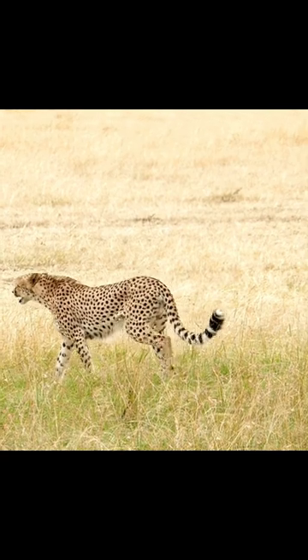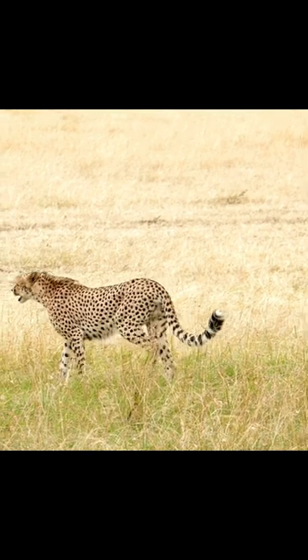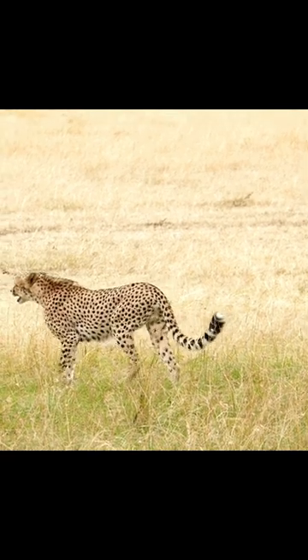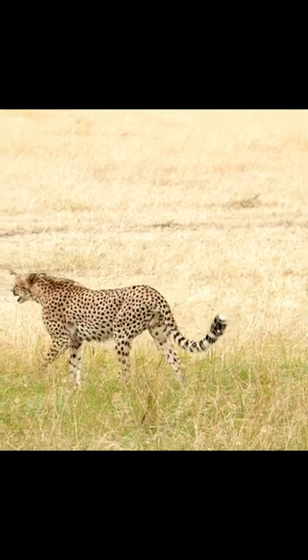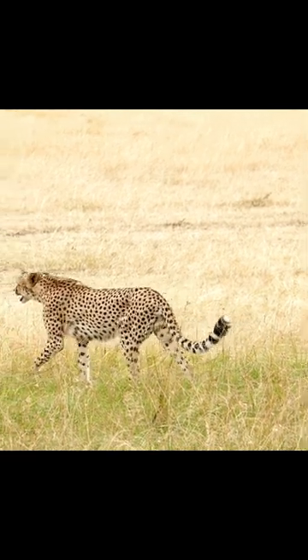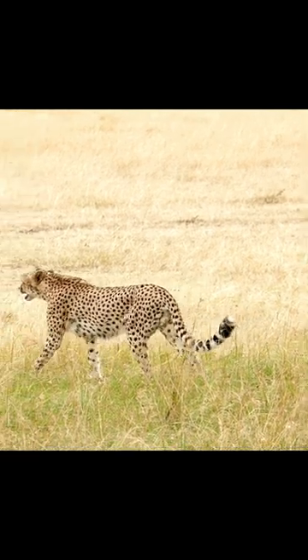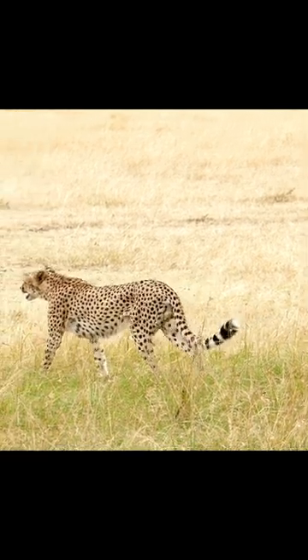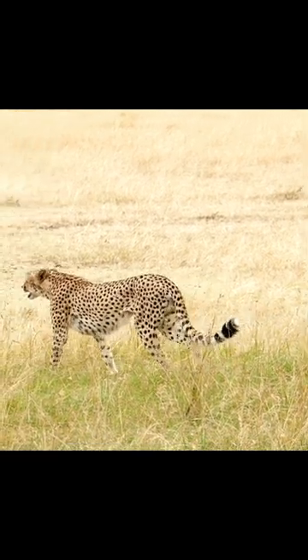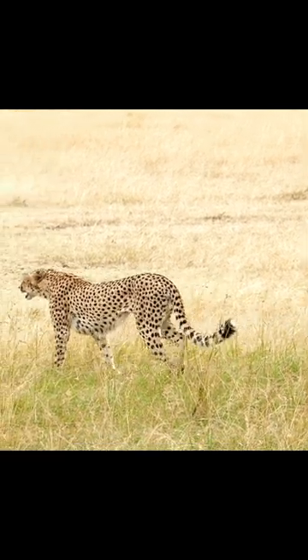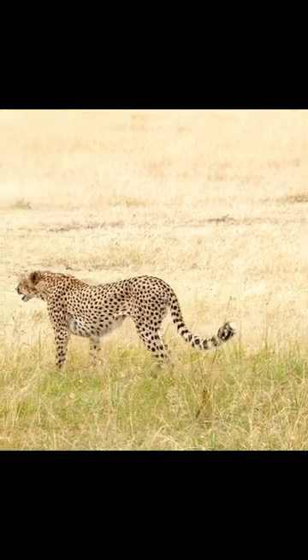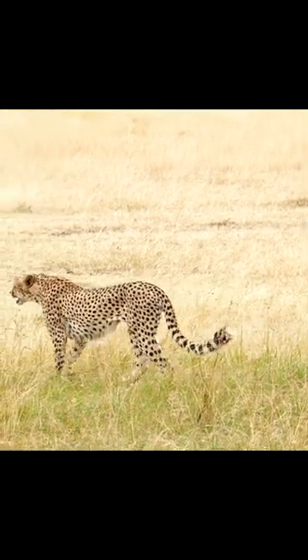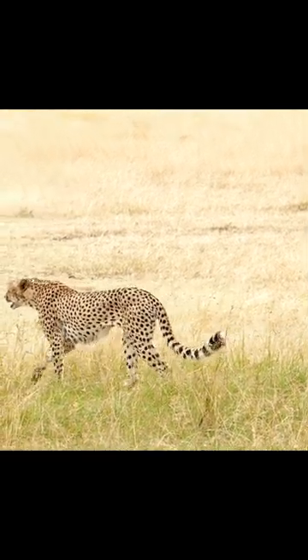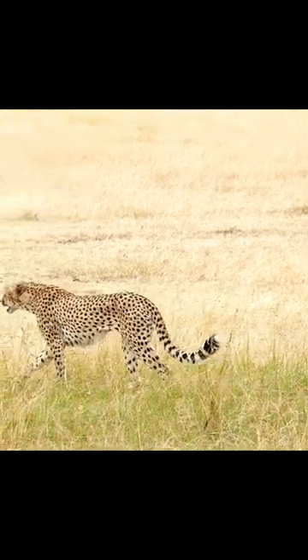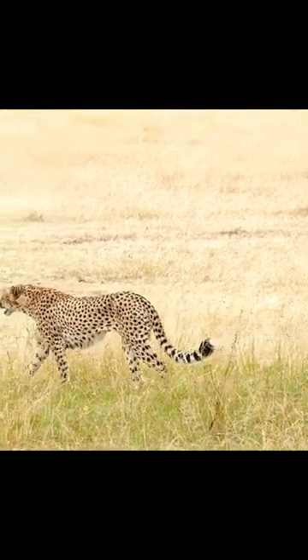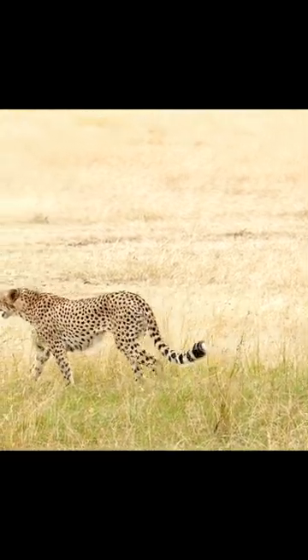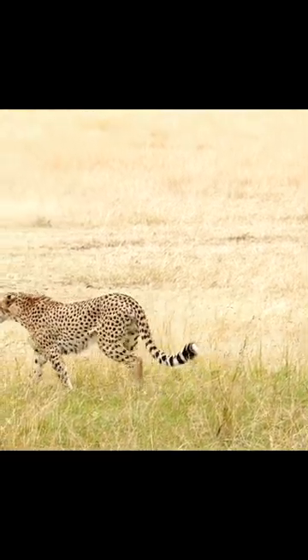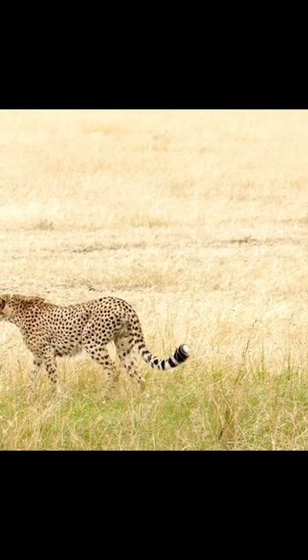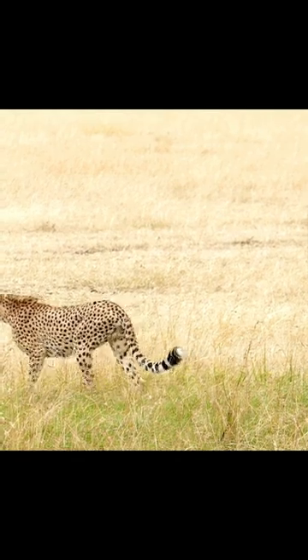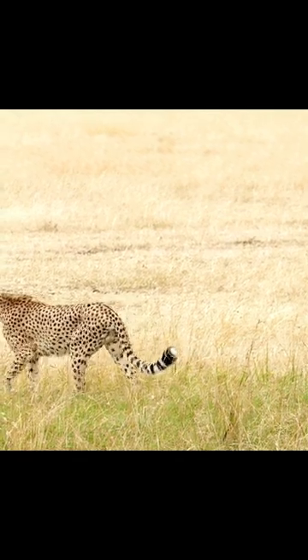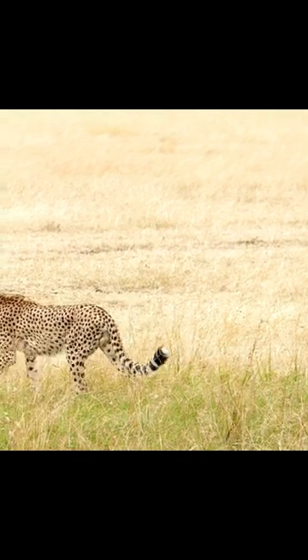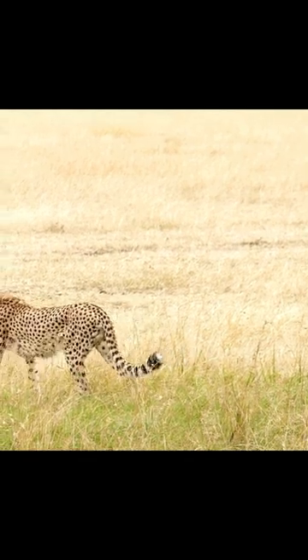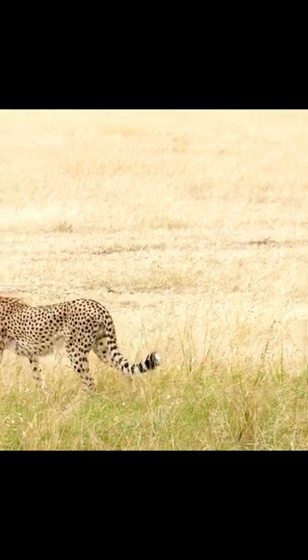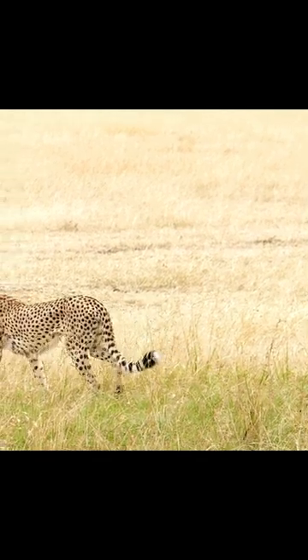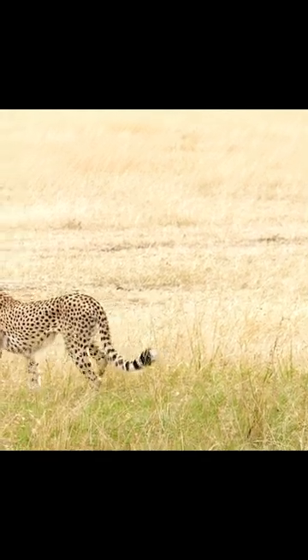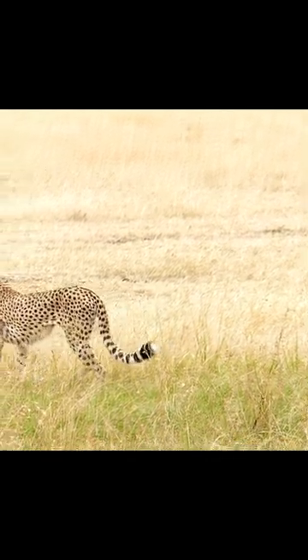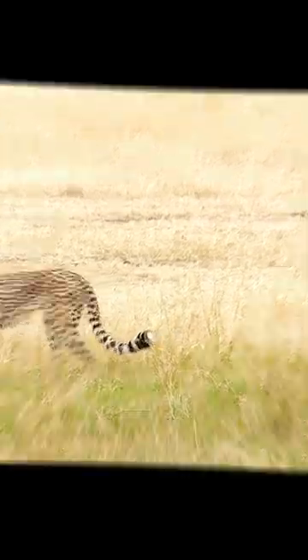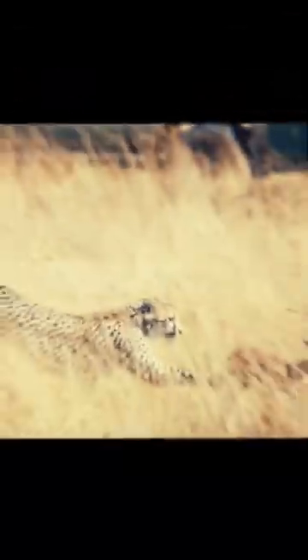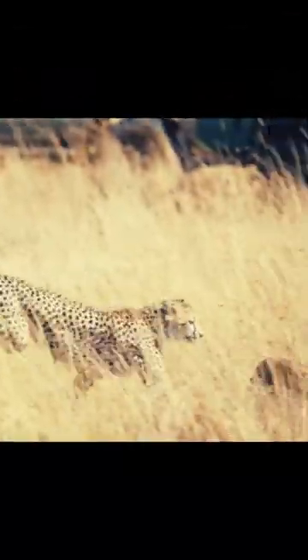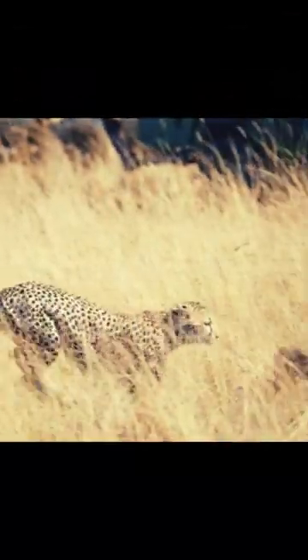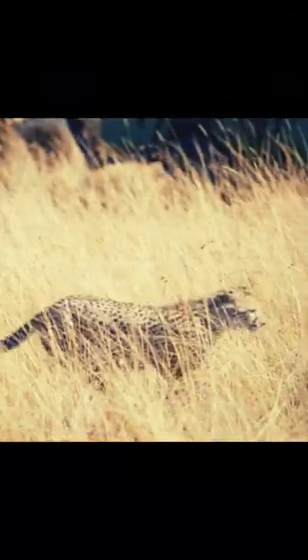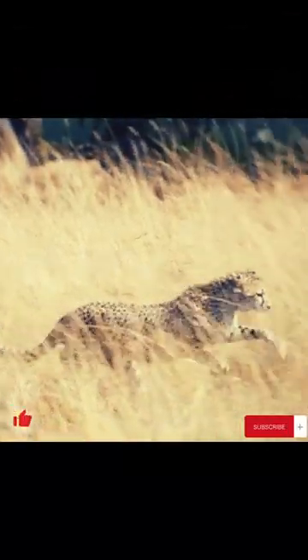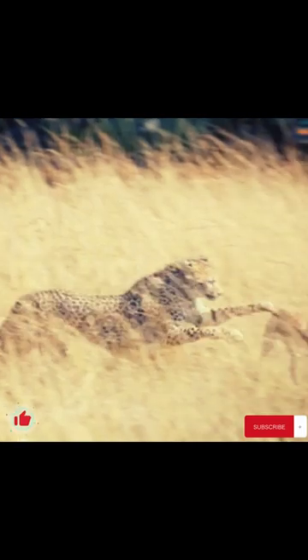Due to its light build, cheetahs lack the strength to tackle the prey down. Instead, the cheetahs use their feet to hit the prey's leg and cause the prey to lose its balance.